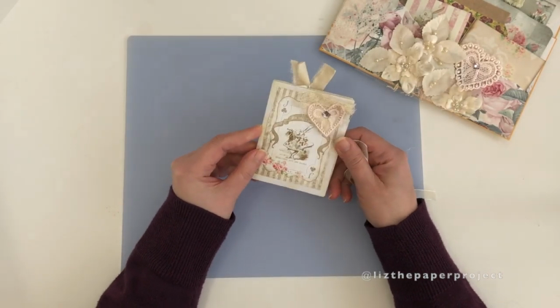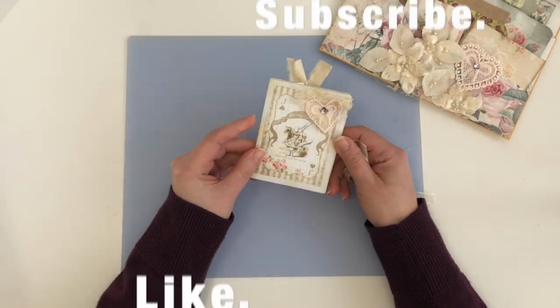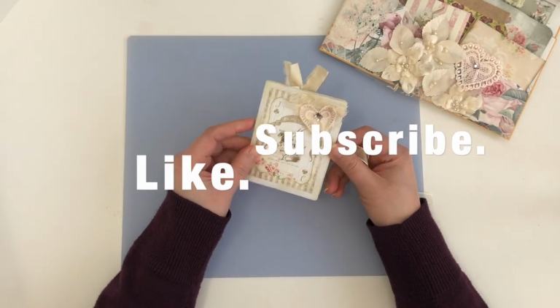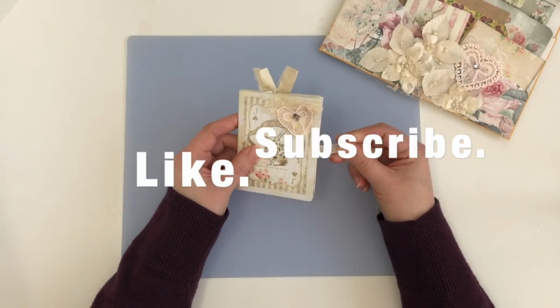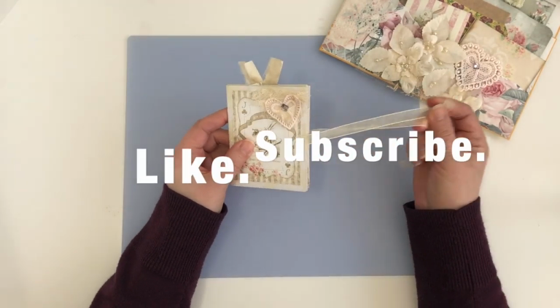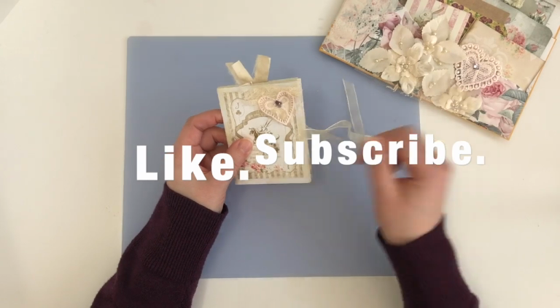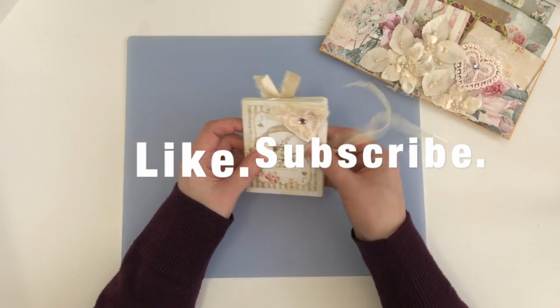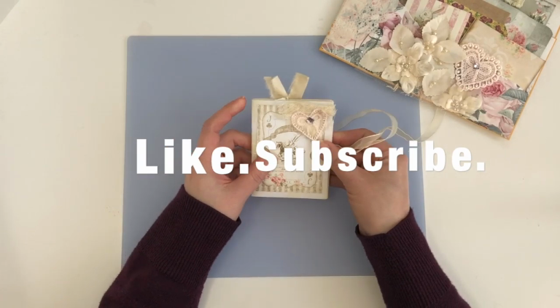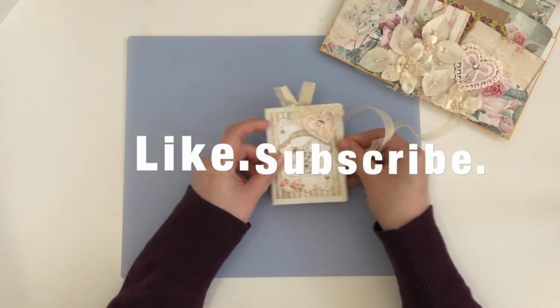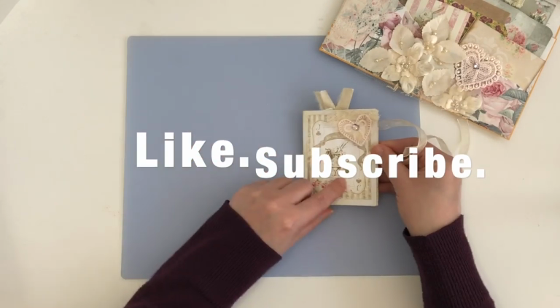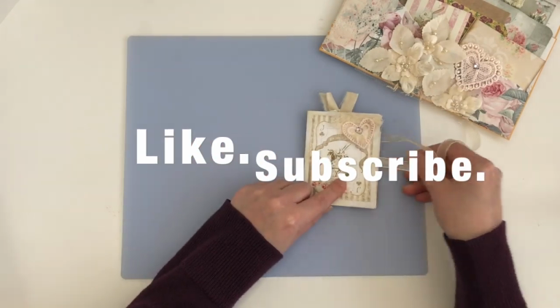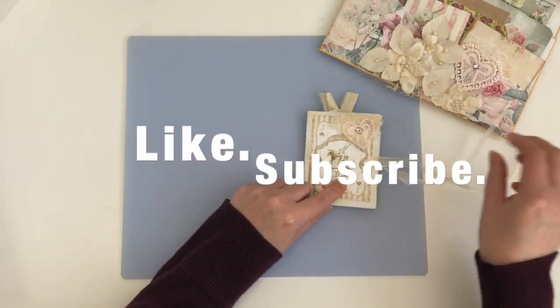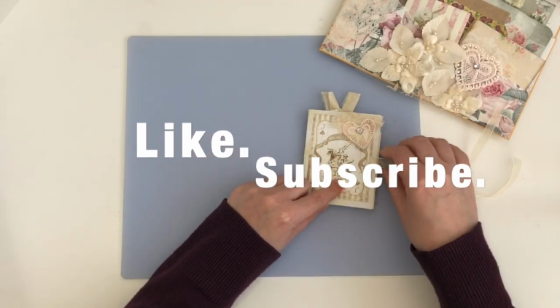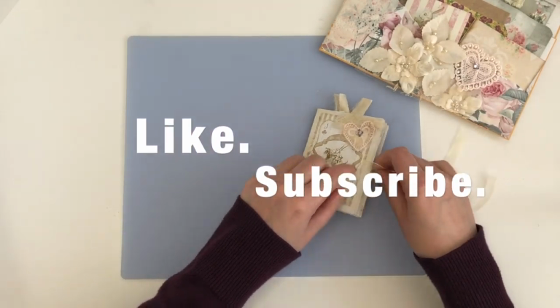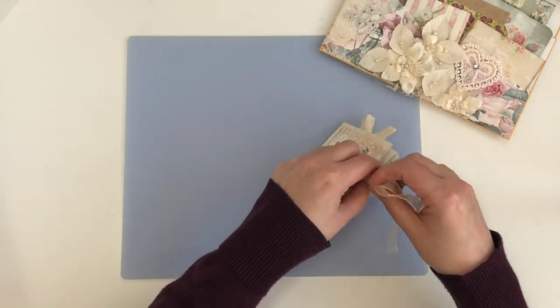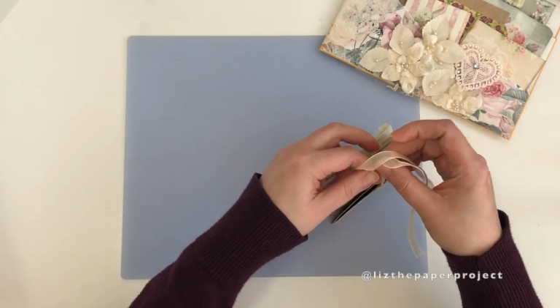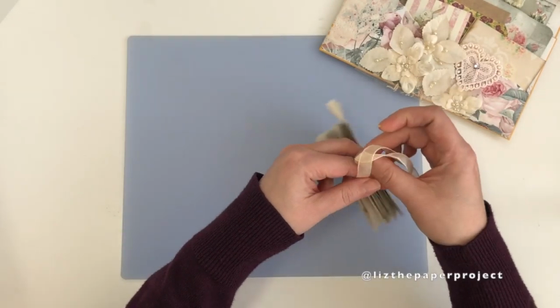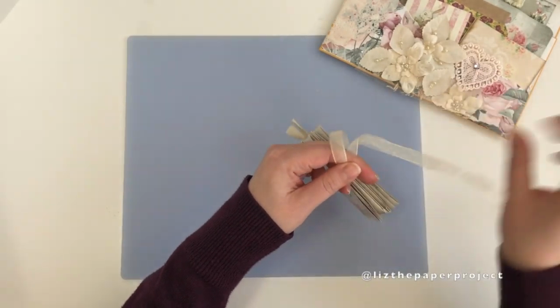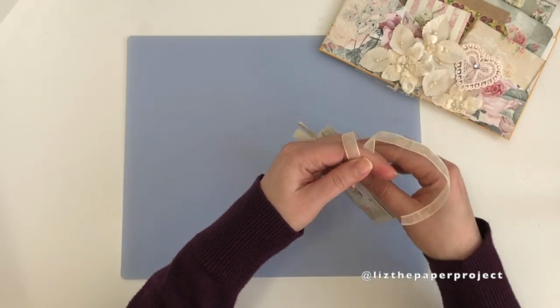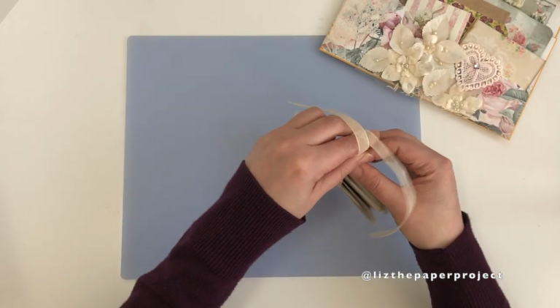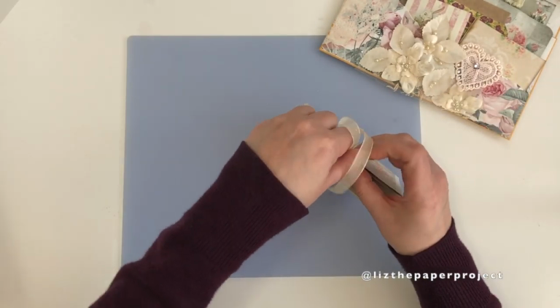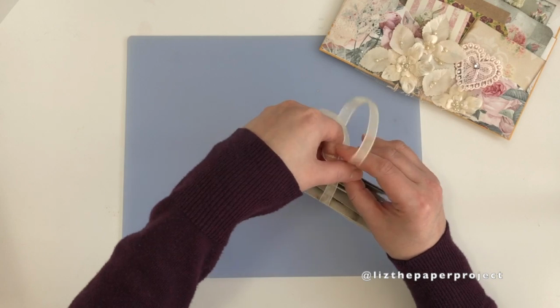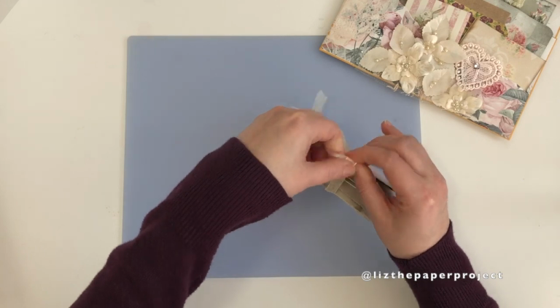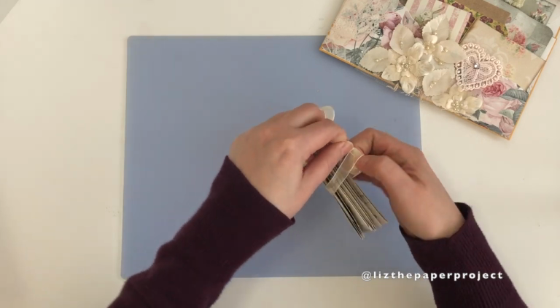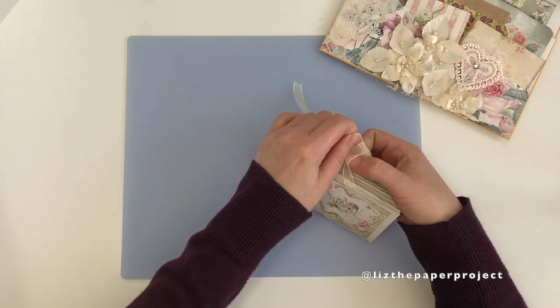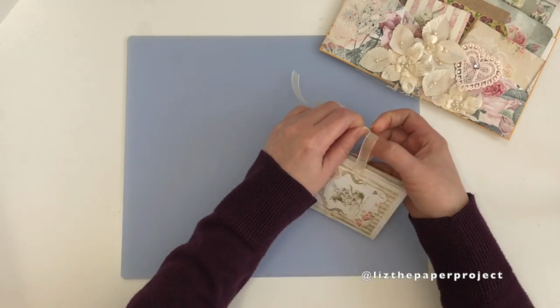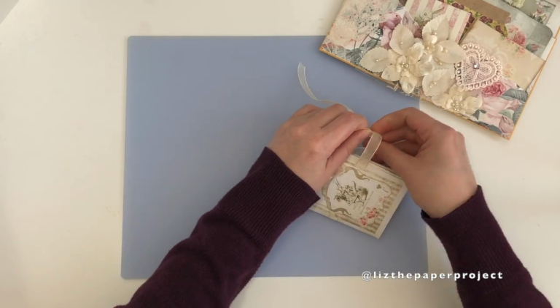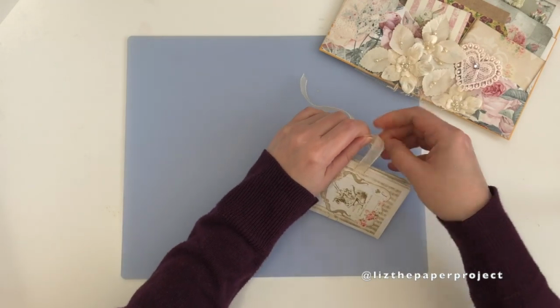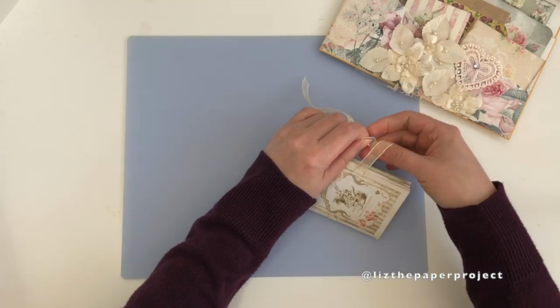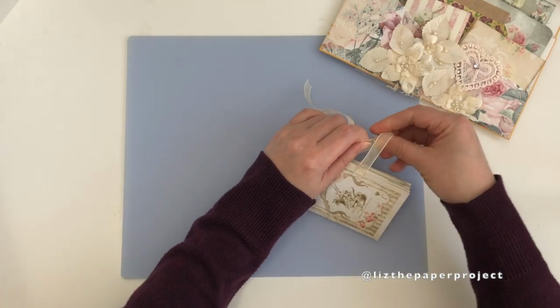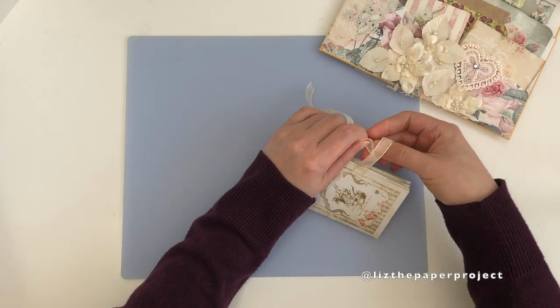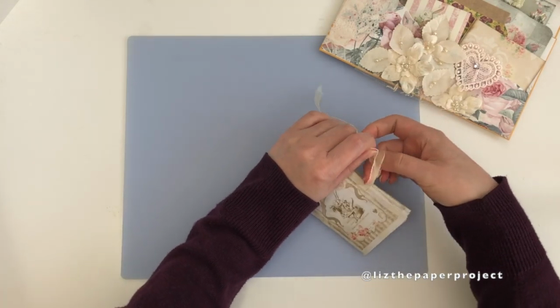Let's get started. I hope you guys enjoyed this share — don't forget to check out my shop, don't forget to like and subscribe, and I will see you guys soon. Oh, and by the way, enter my latest giveaway.